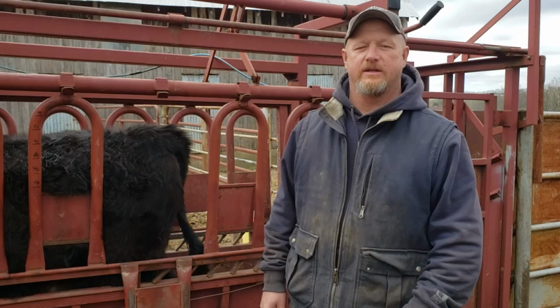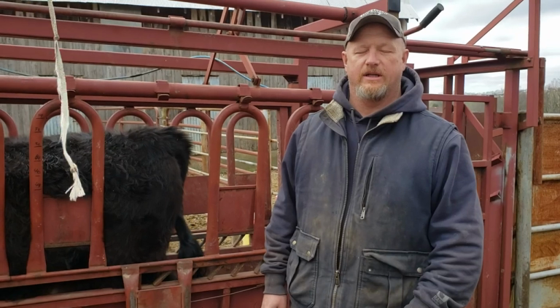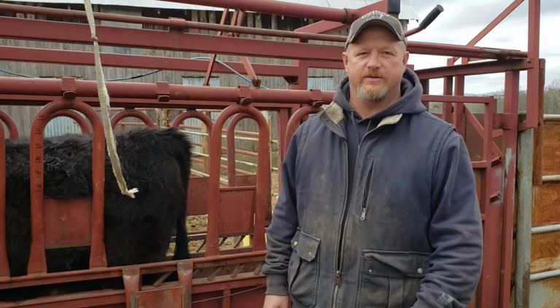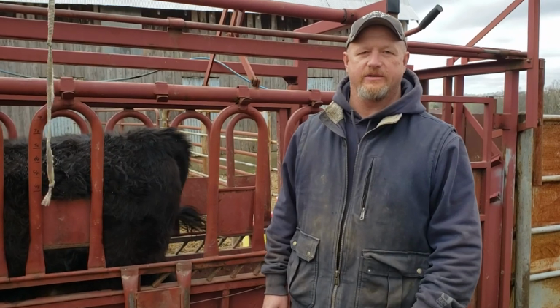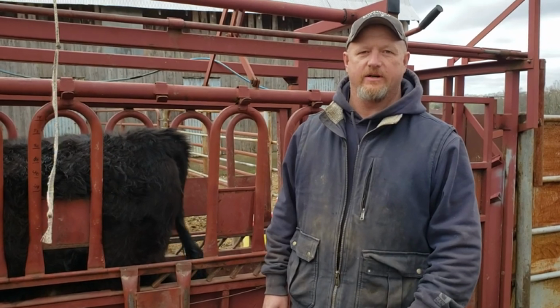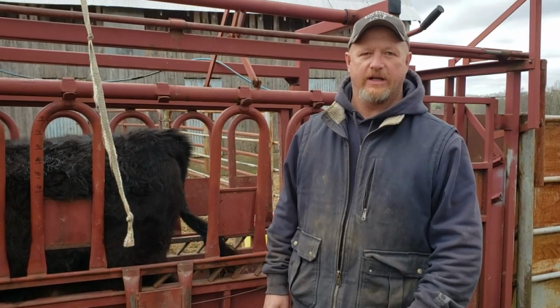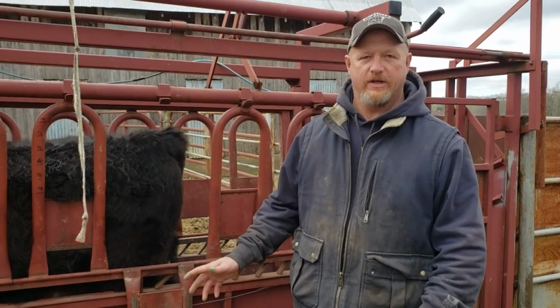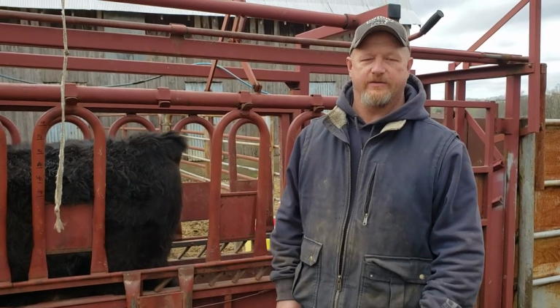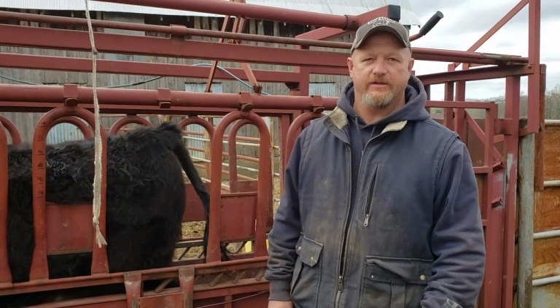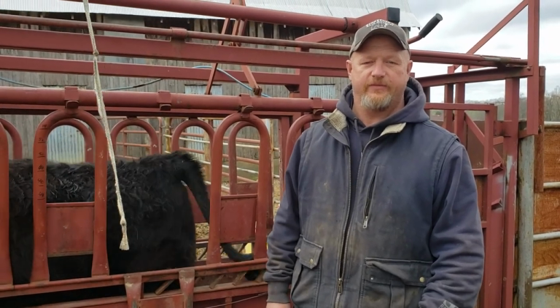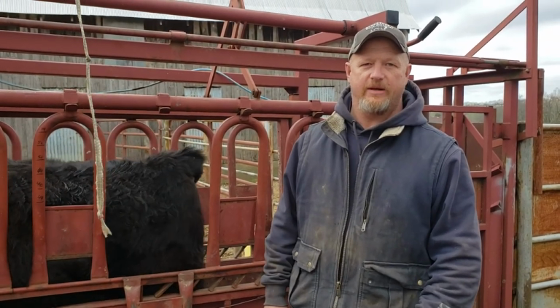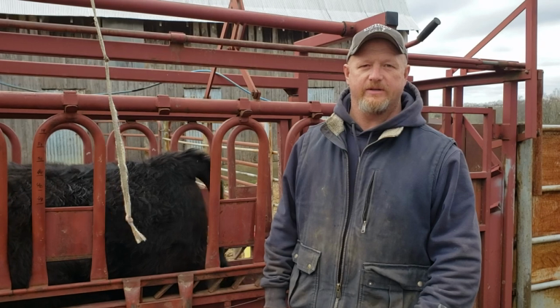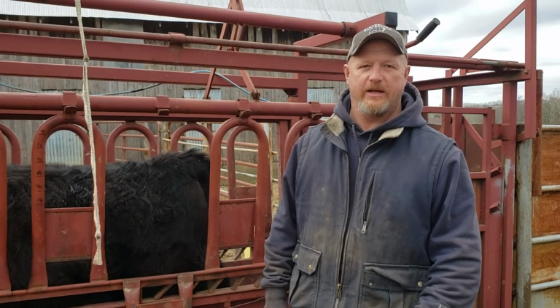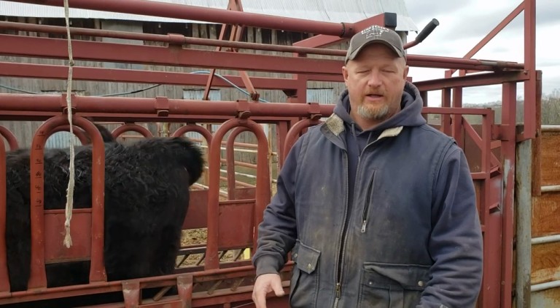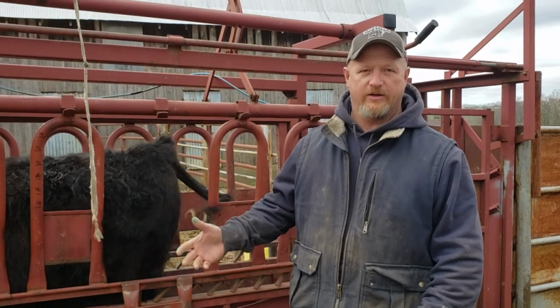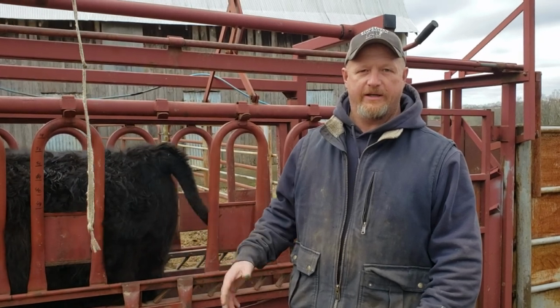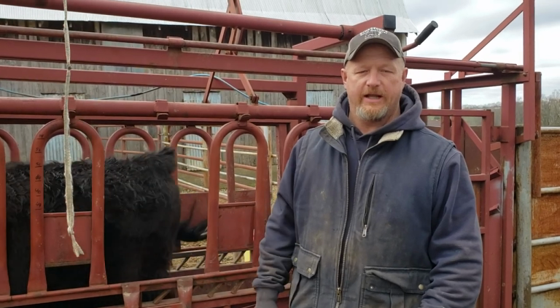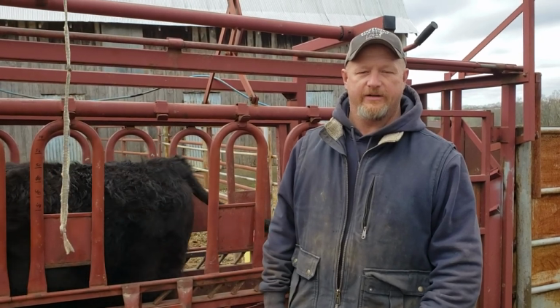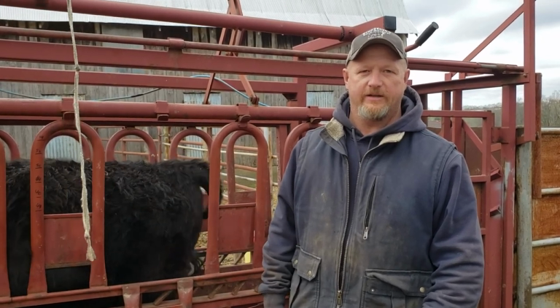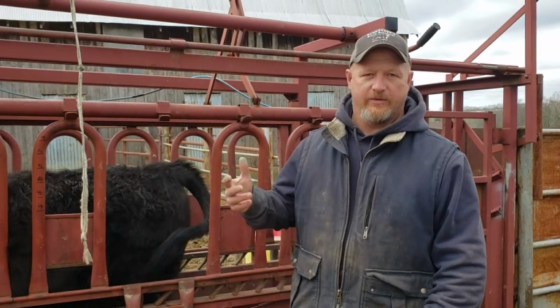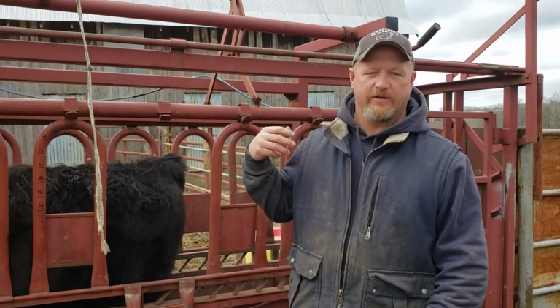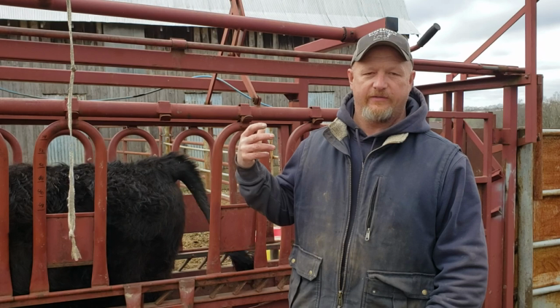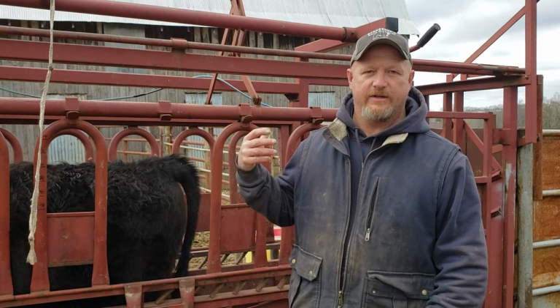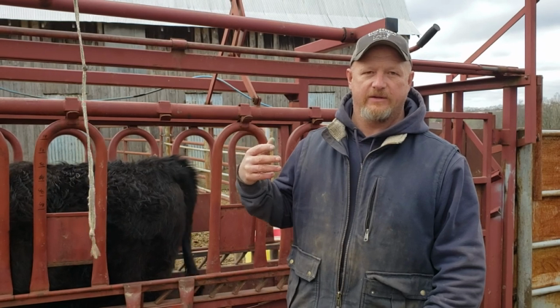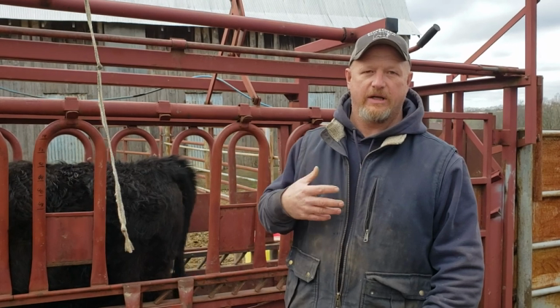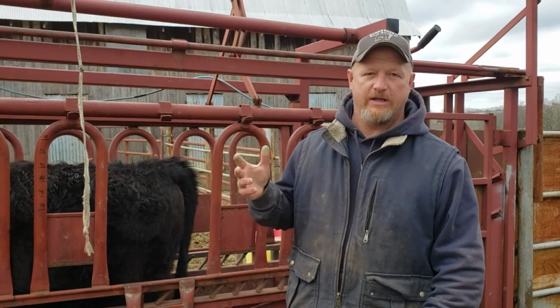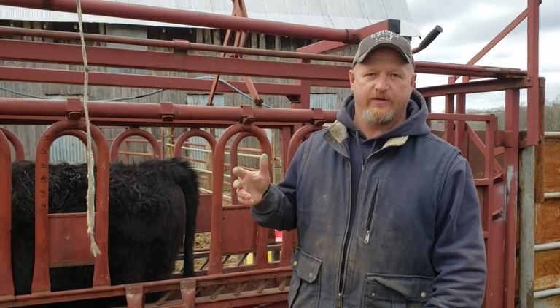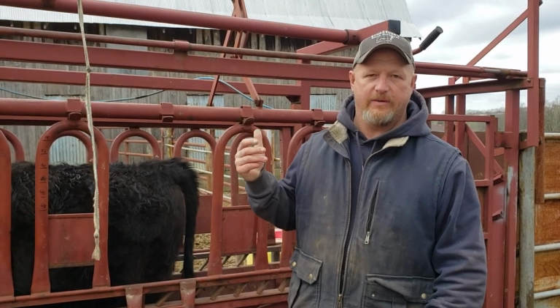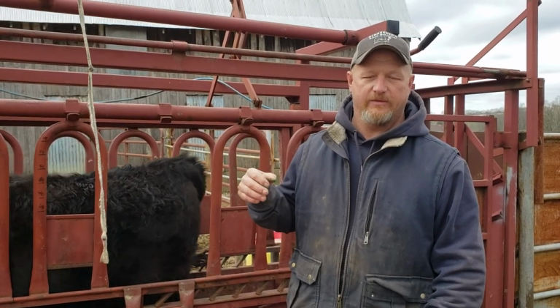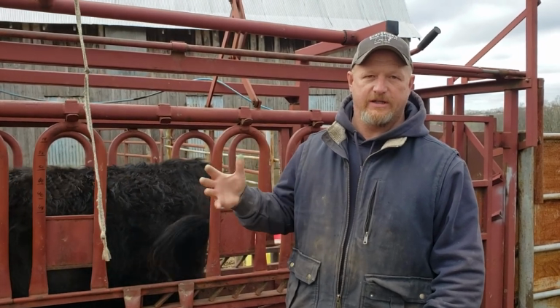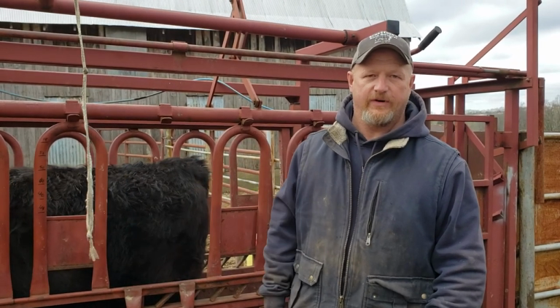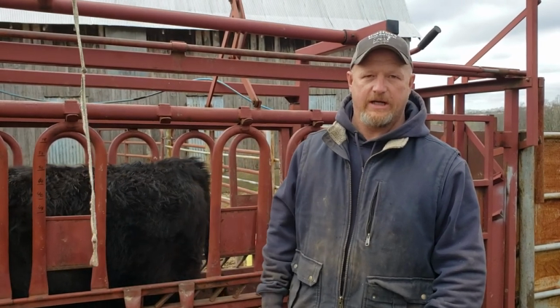Hello folks, I'm Jason Schrader. I've had a lot of questions over the years from first-time breeders about how you go about taking data on your cattle. We've got a group of heifers here today that we're weighing and measuring for their hip height because of your frame size.